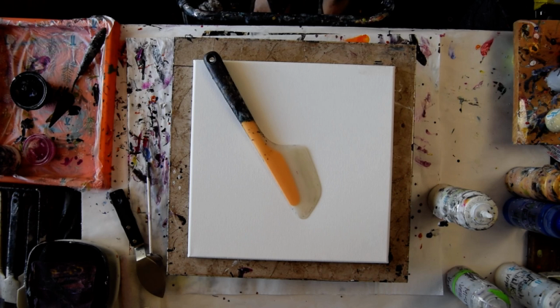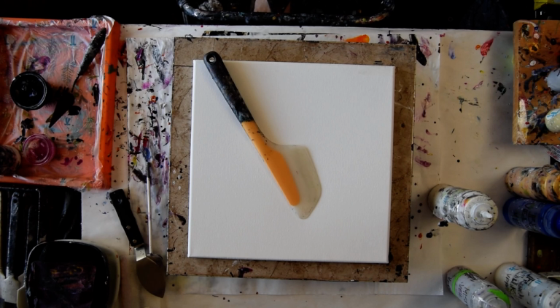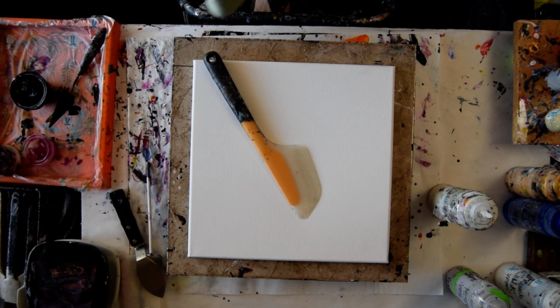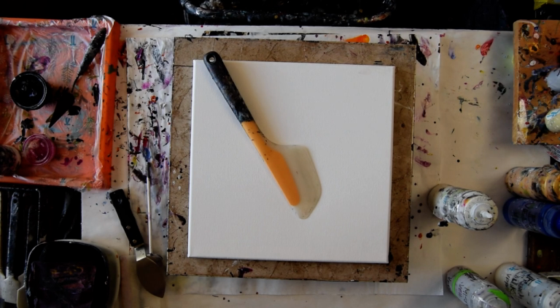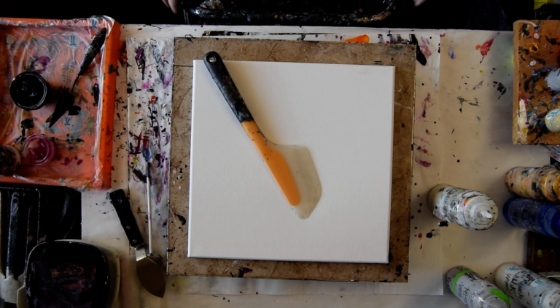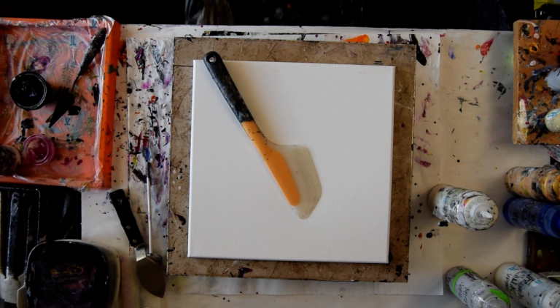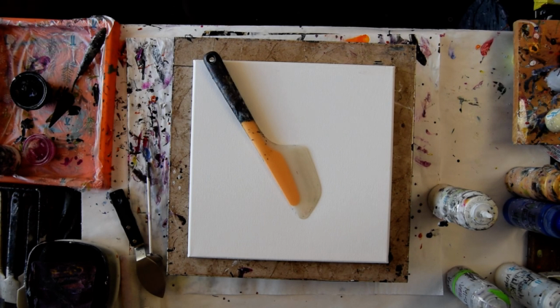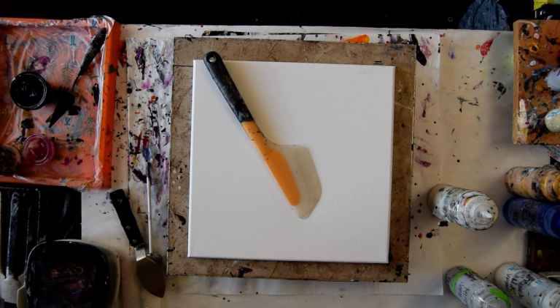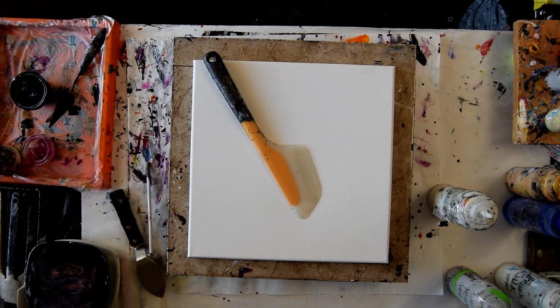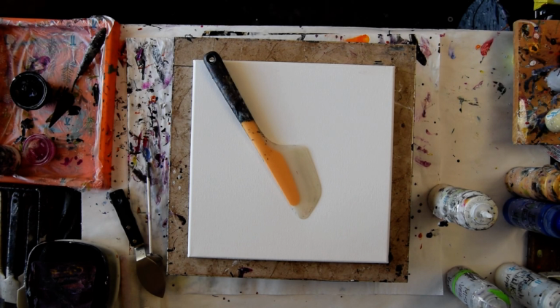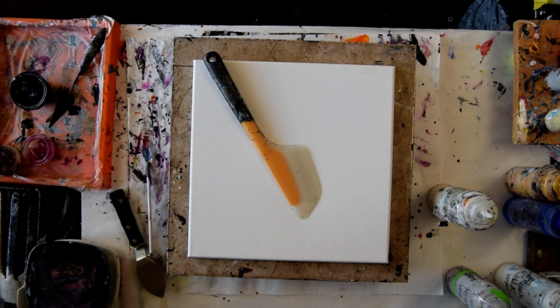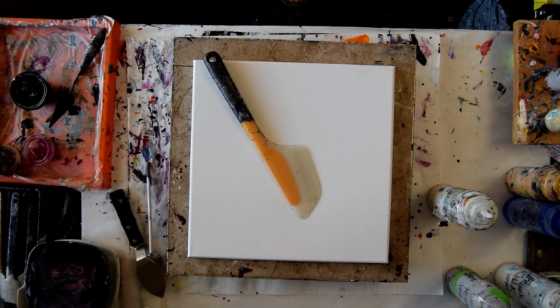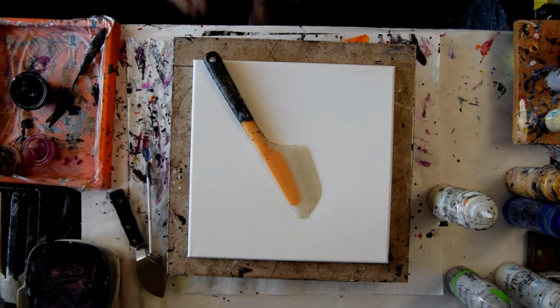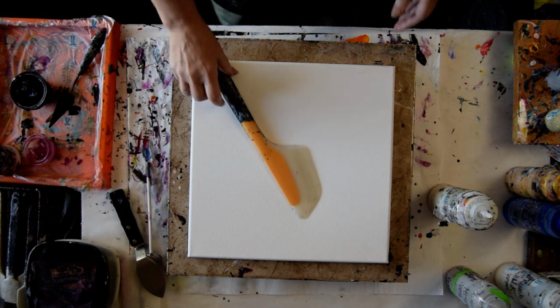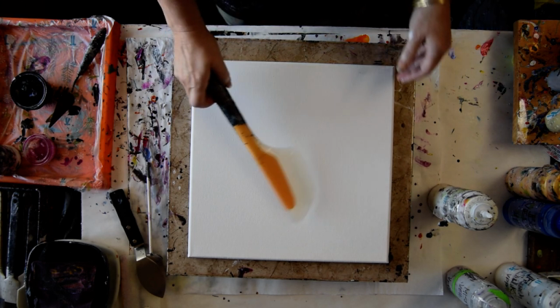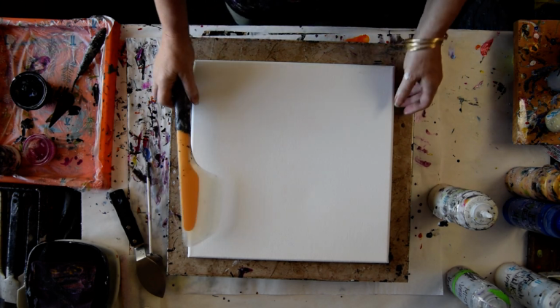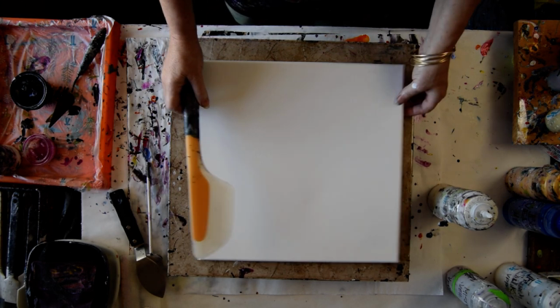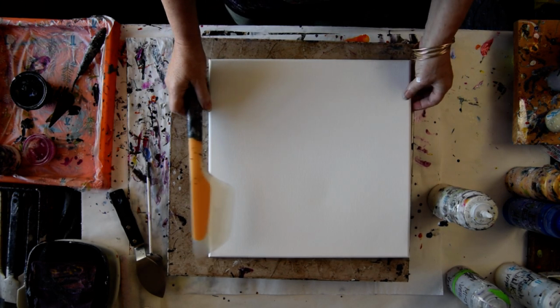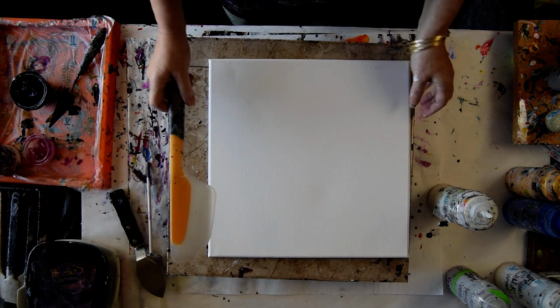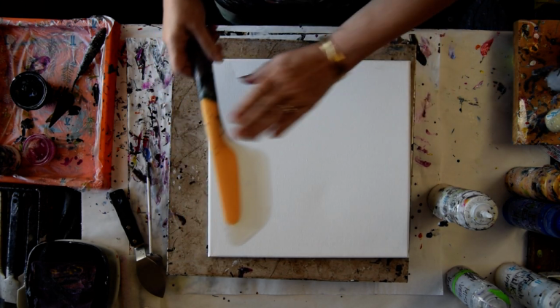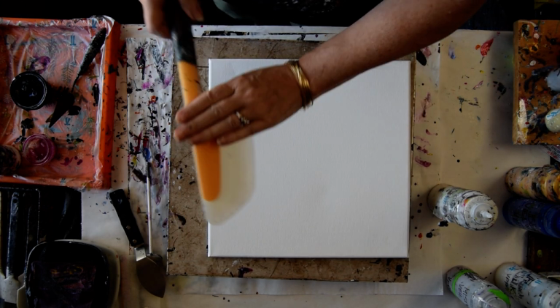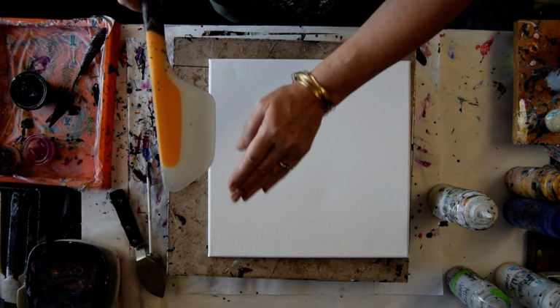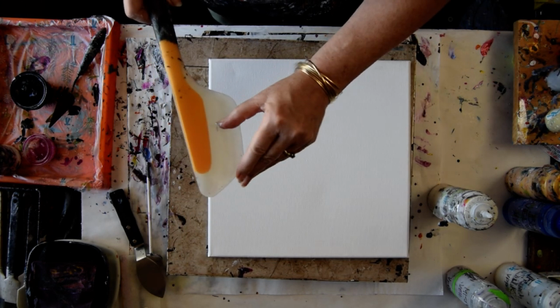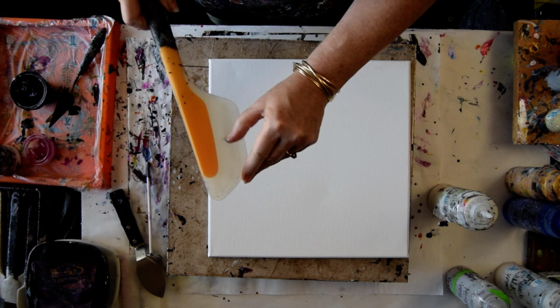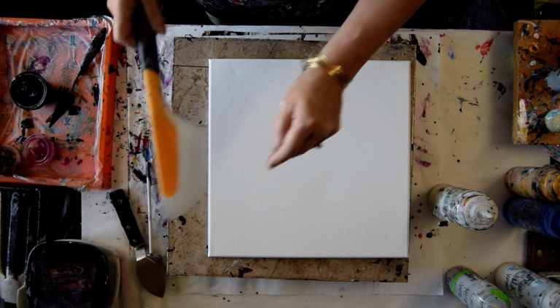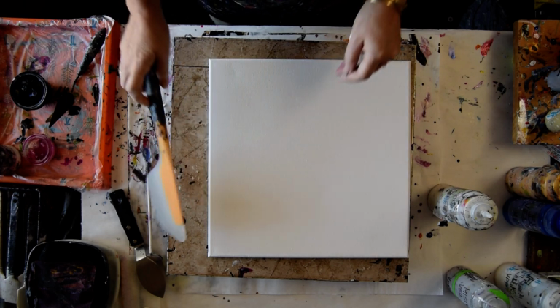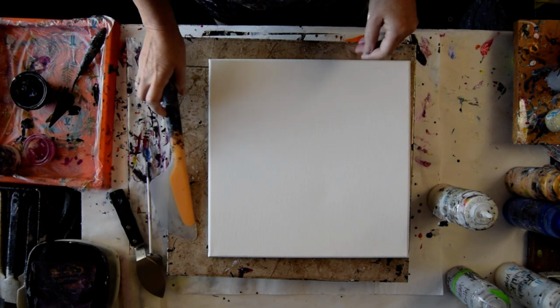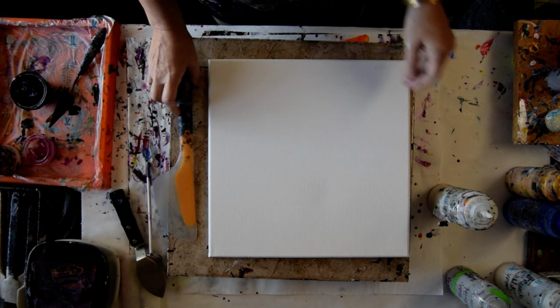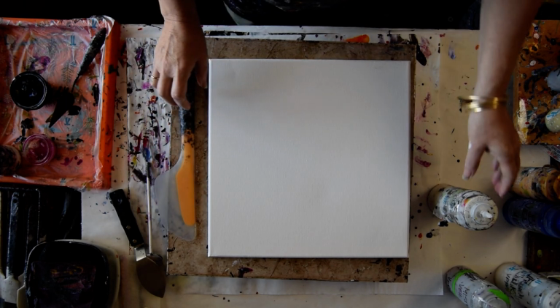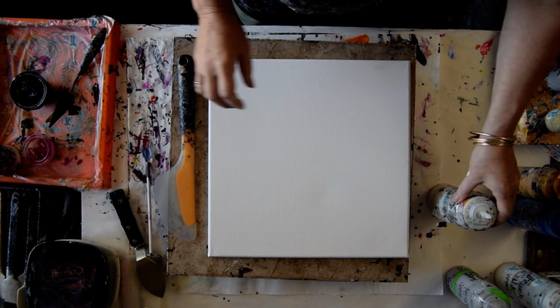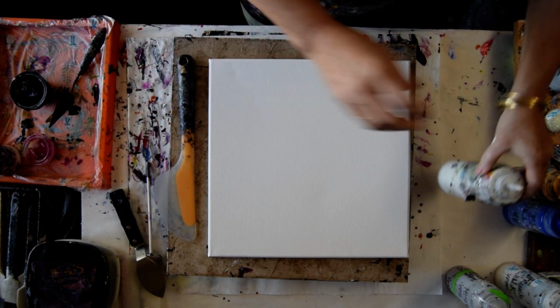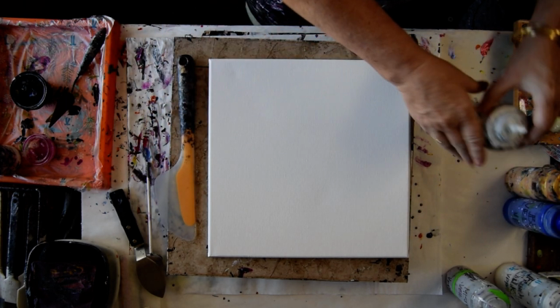This is Priscilla Batzell in Spring Hill, Florida at Expressionist Art Studio Gallery with a 14 by 14 inch canvas and an OXA Omelette Turning Flip and Fold Spatula by Good Grip. You can find it on my Amazon link that's under the link tree, underneath to show more.